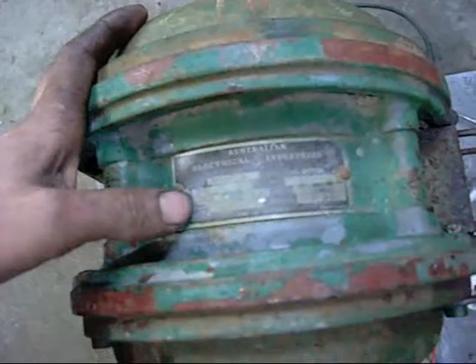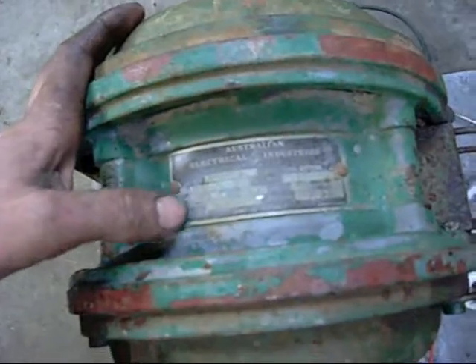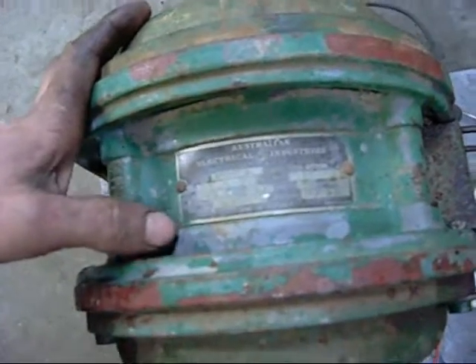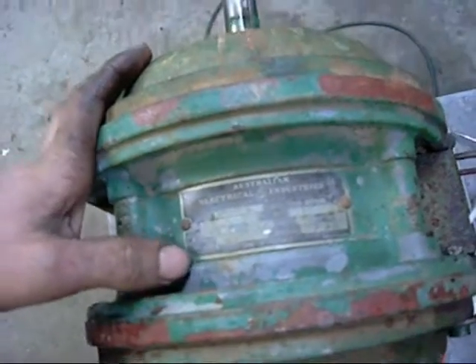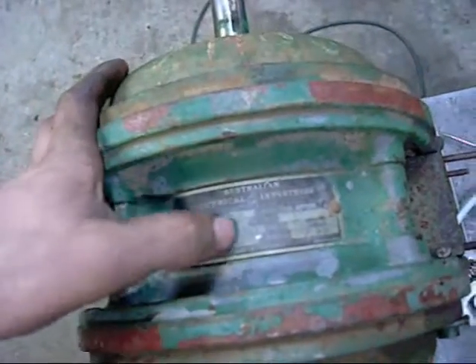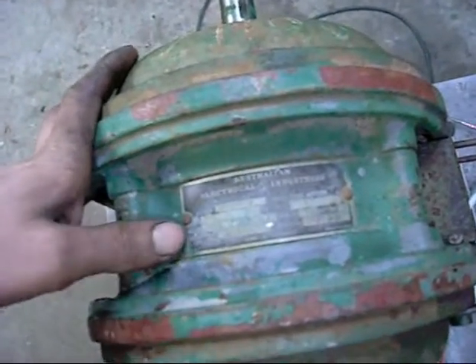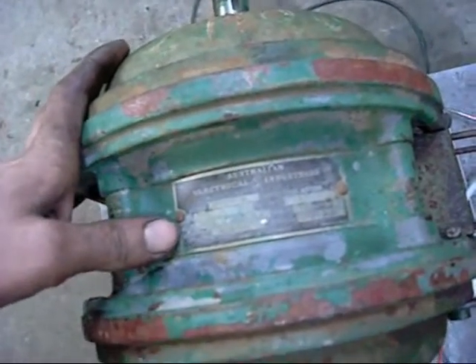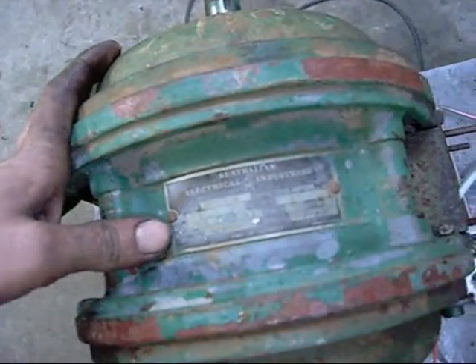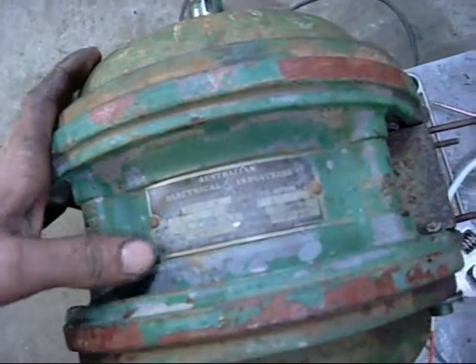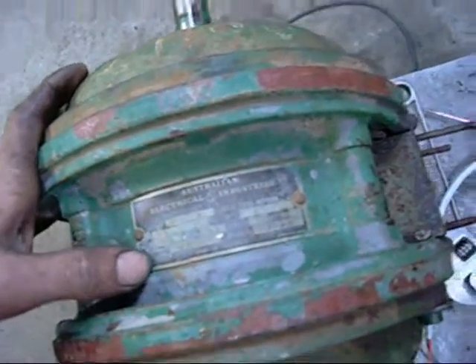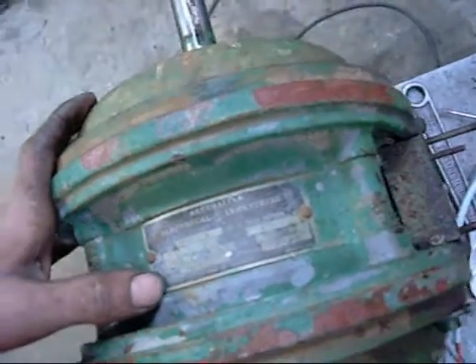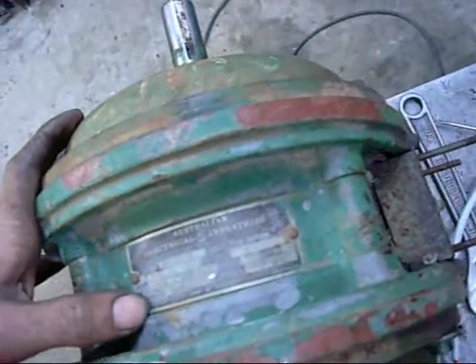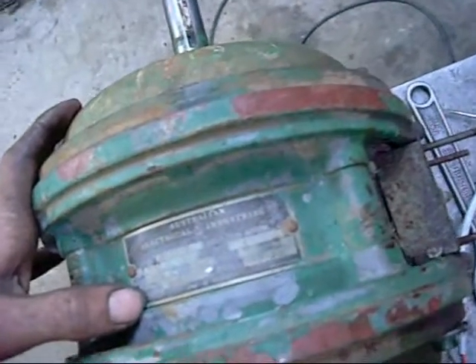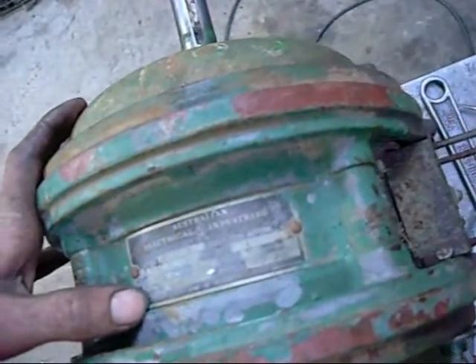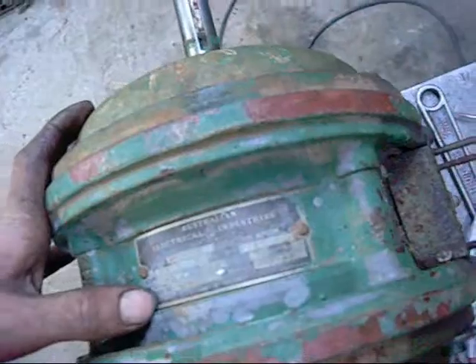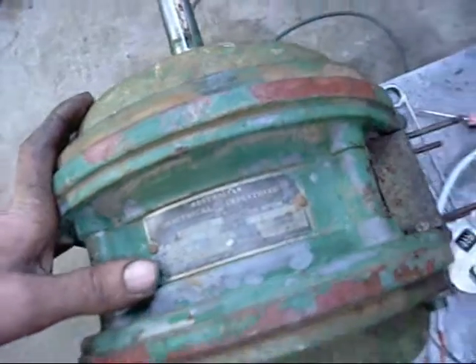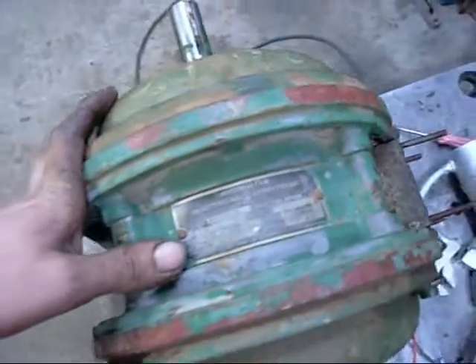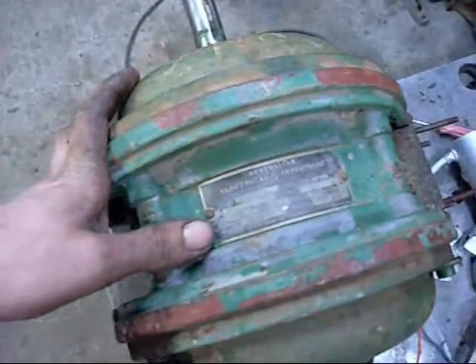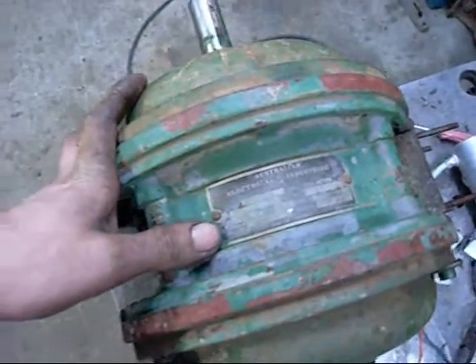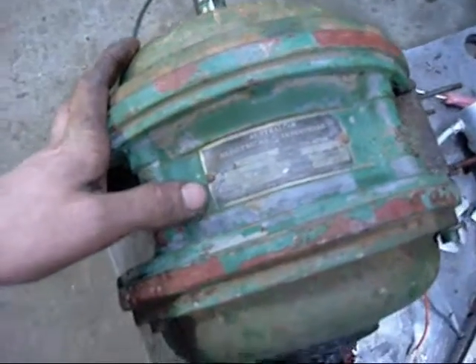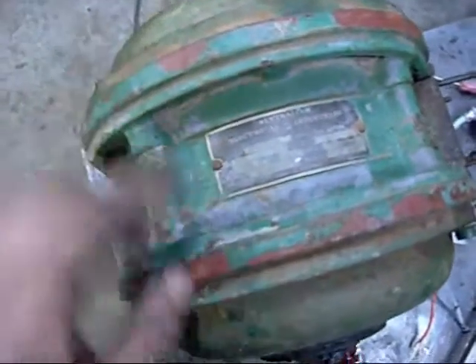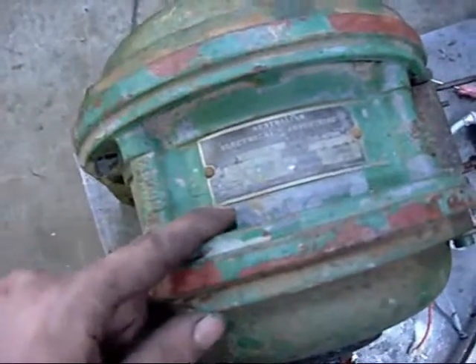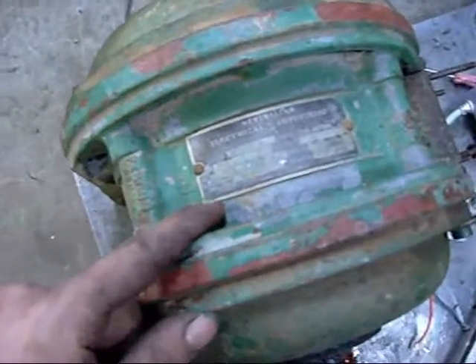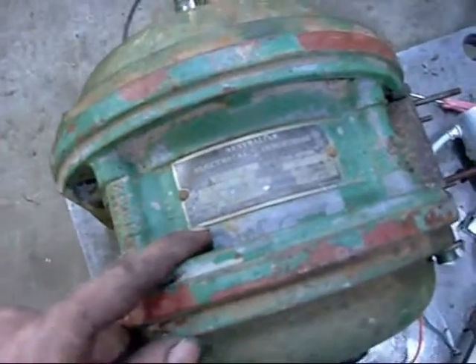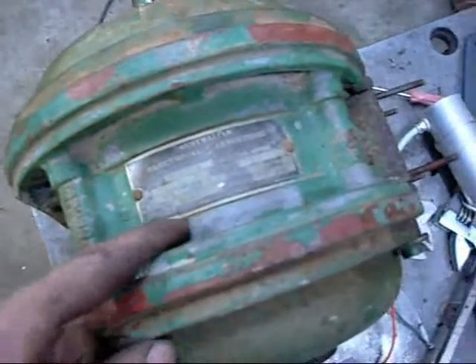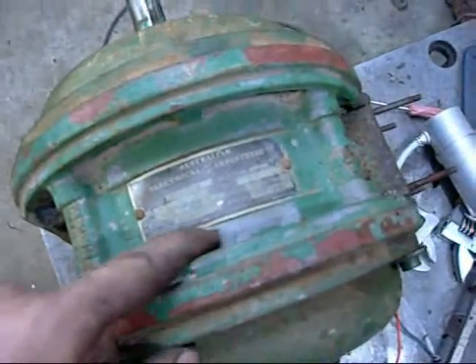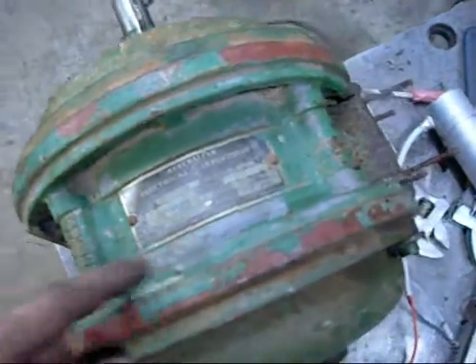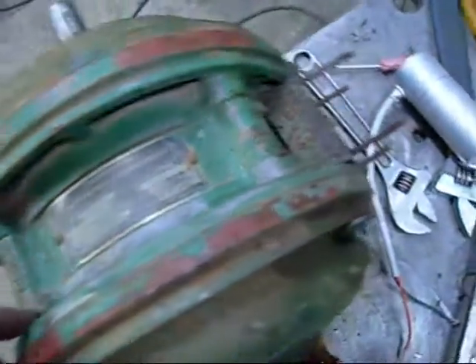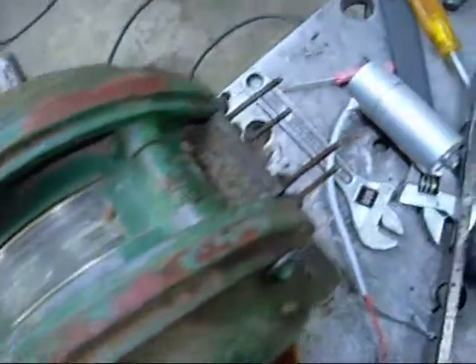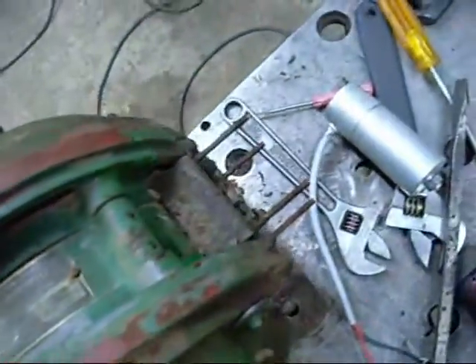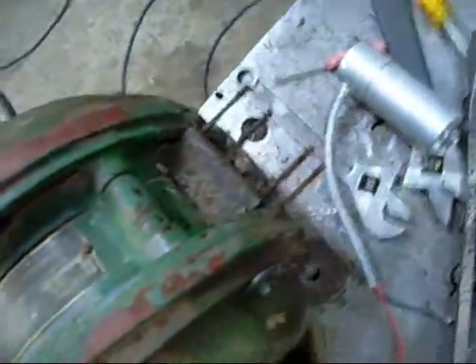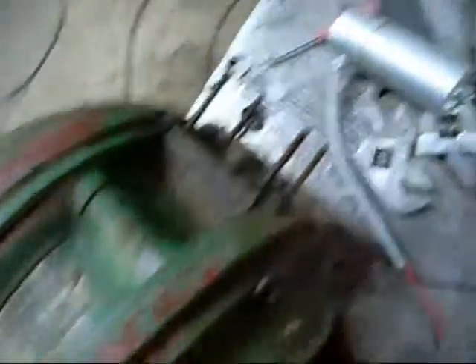Half Horse Power, 9.2 Amps, 415 Volts, 1450 RPM. Wire configuration is Star configuration.